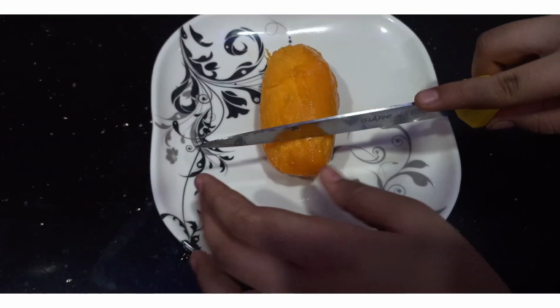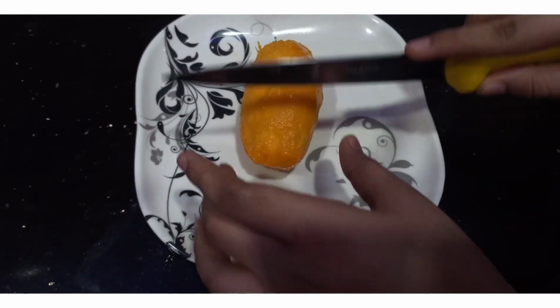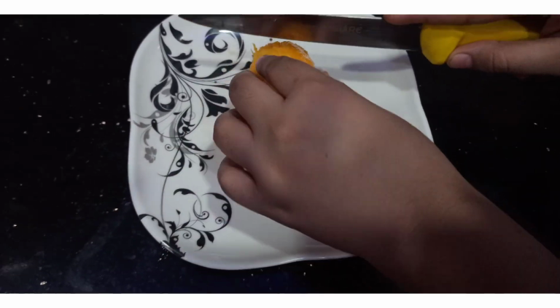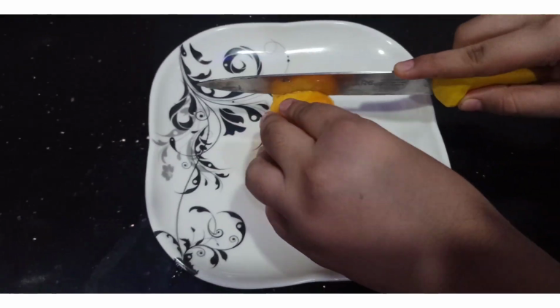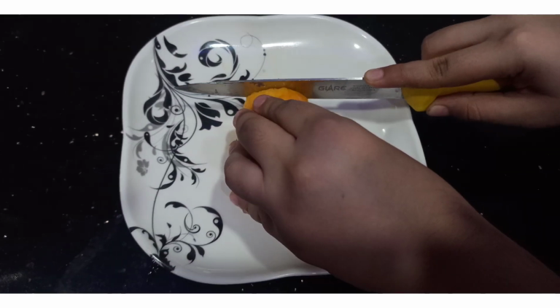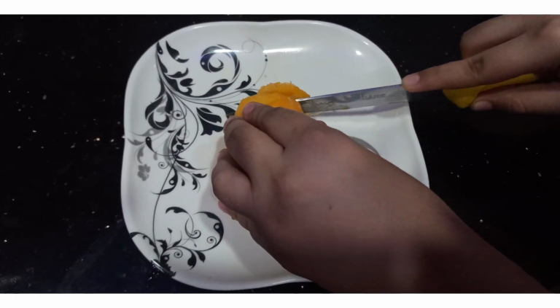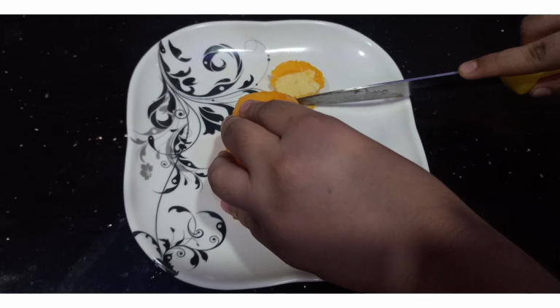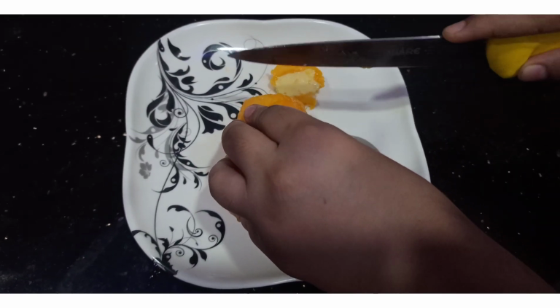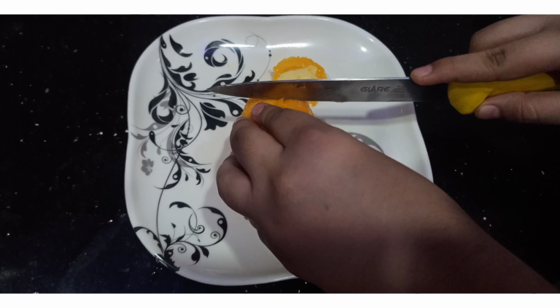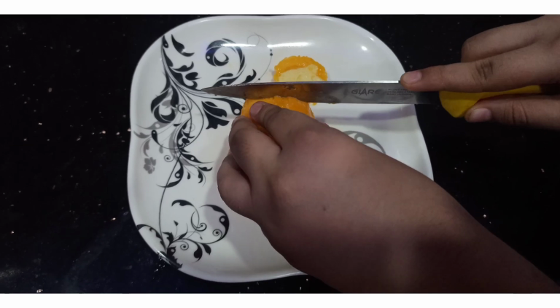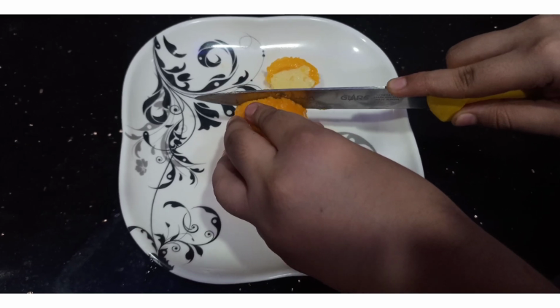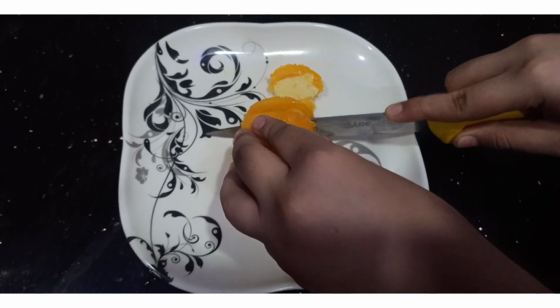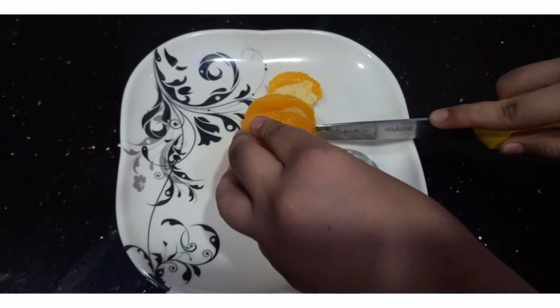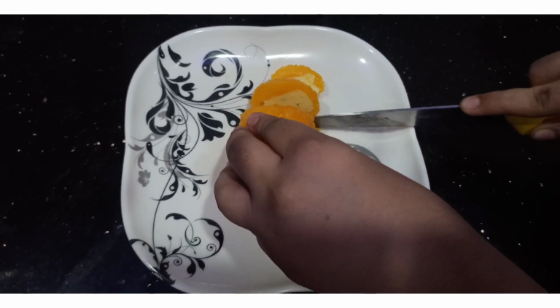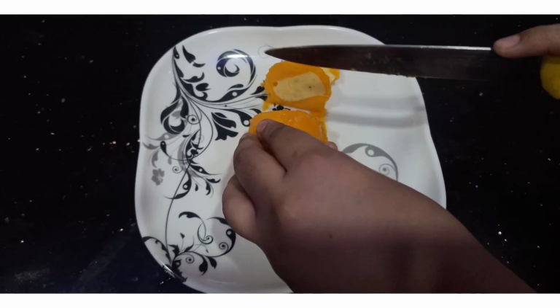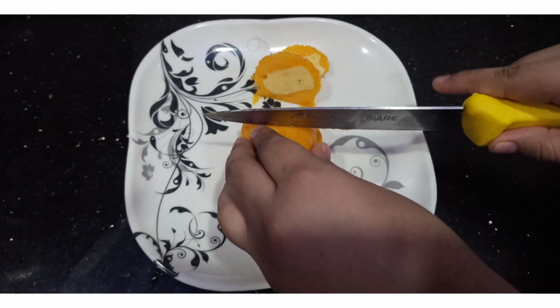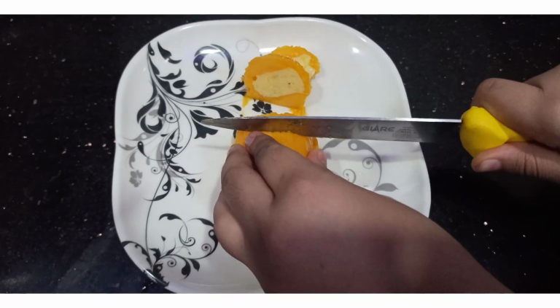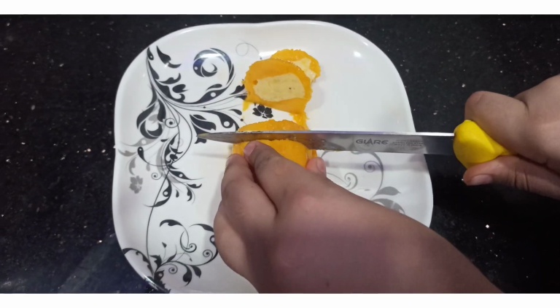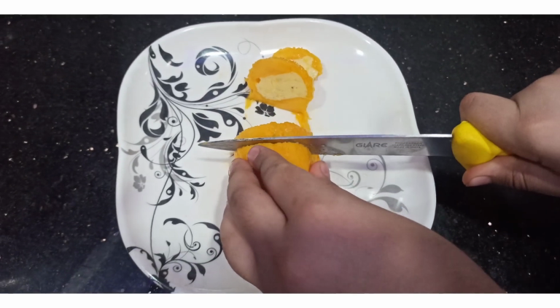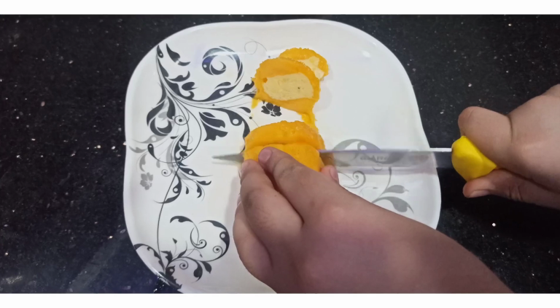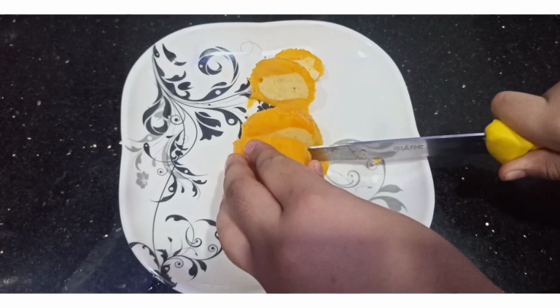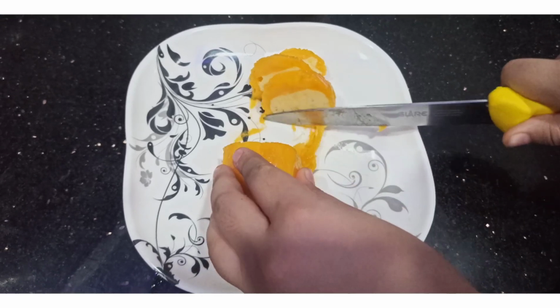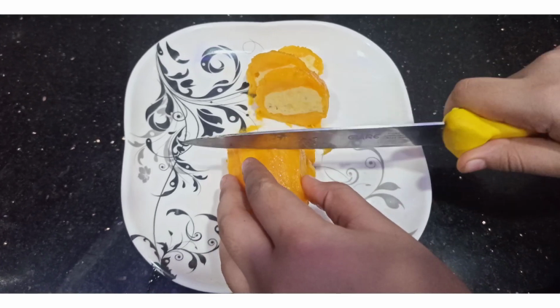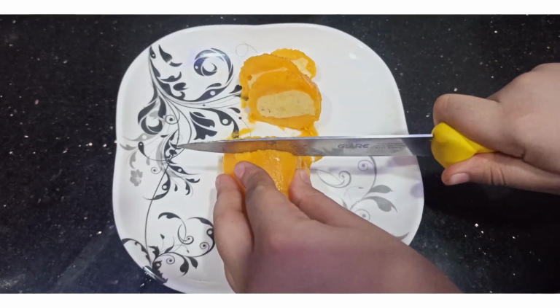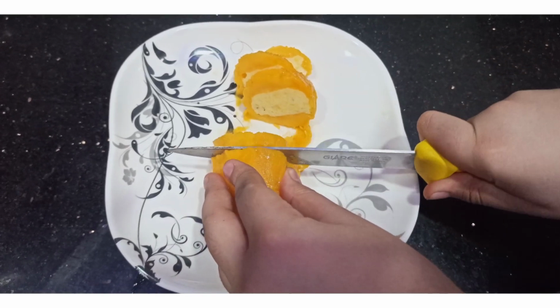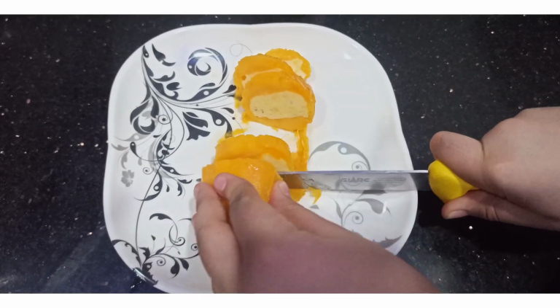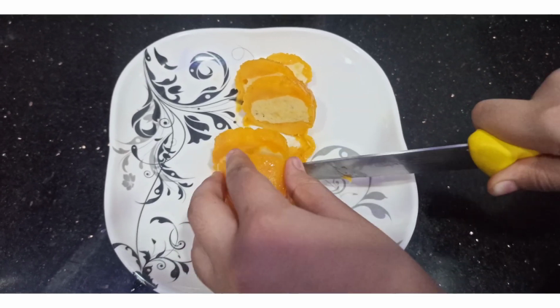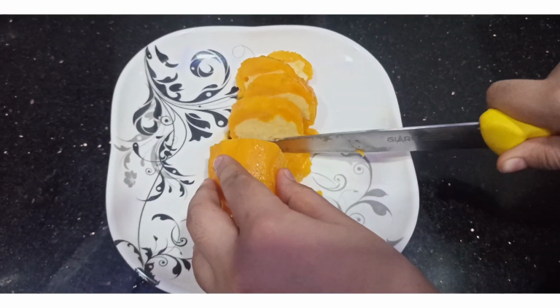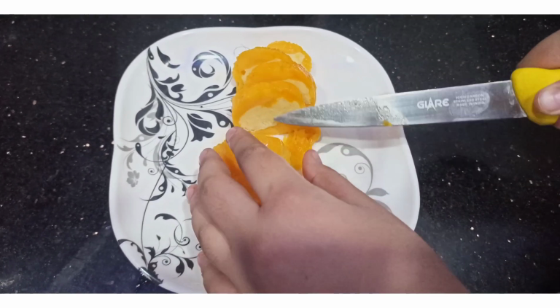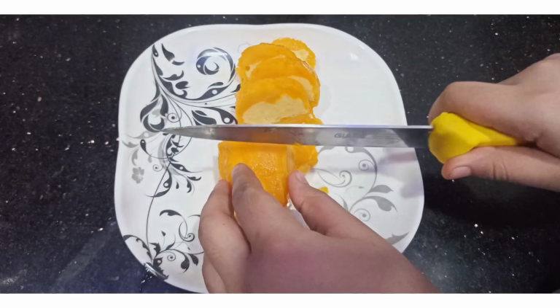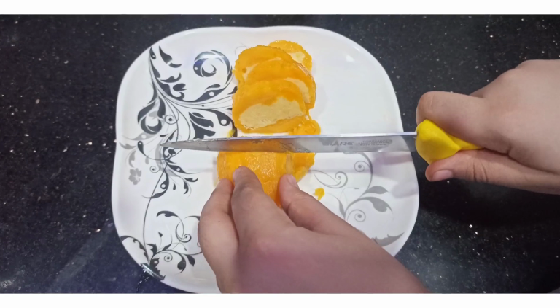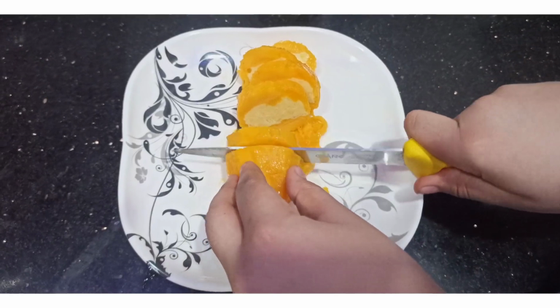We will cut it in the shape of kulfi. The results are very good. The taste was so good — it was refreshing! We made kulfi at home and it was very tasty. My father just loved it.